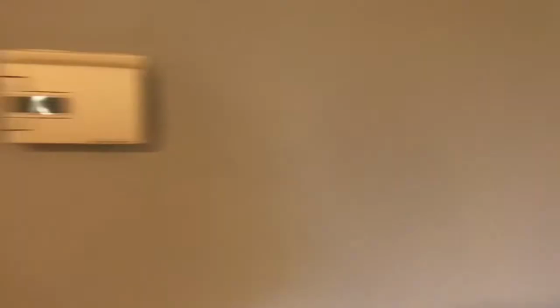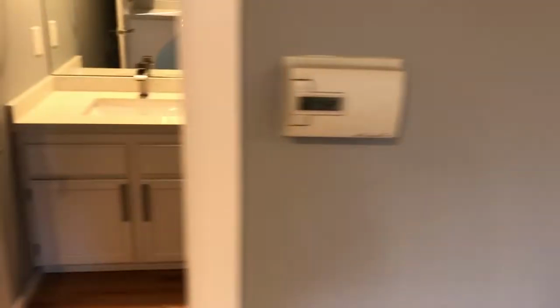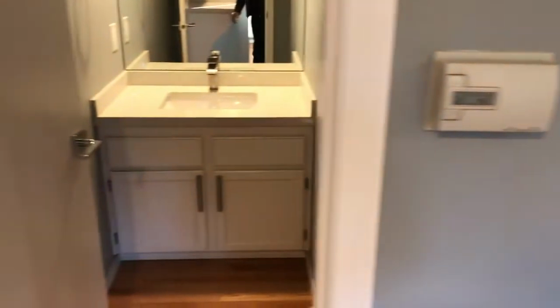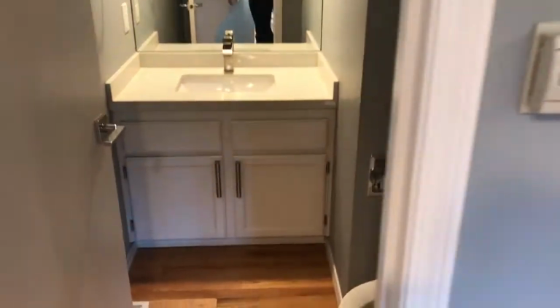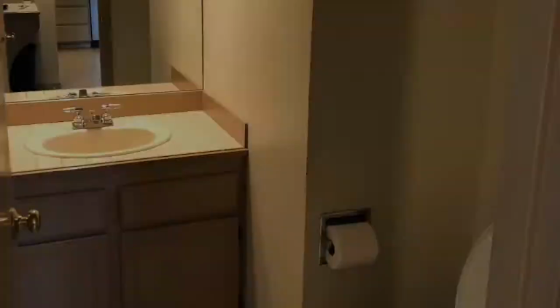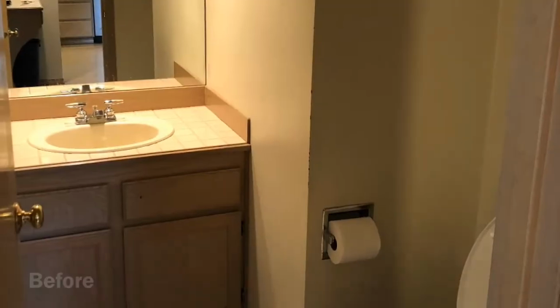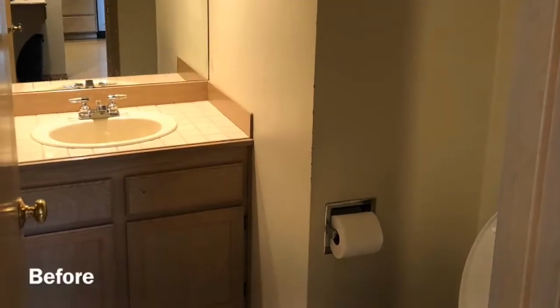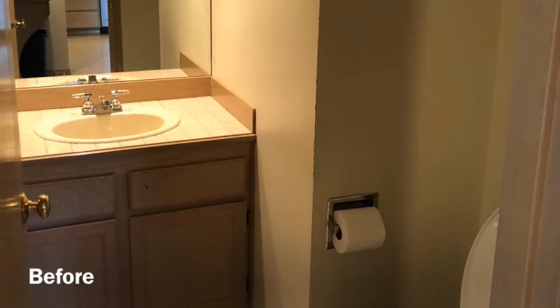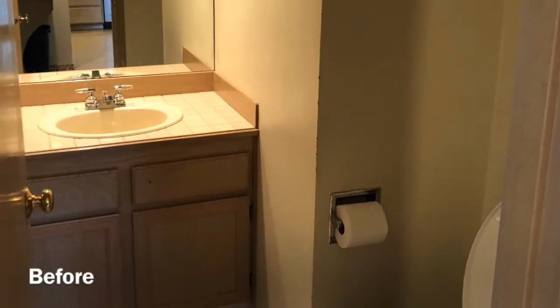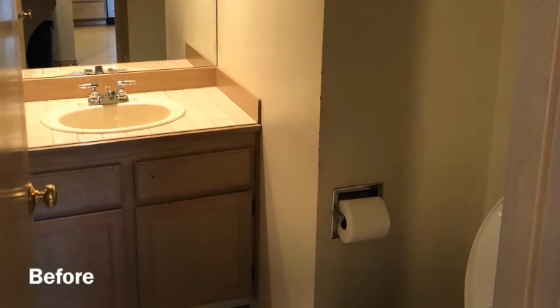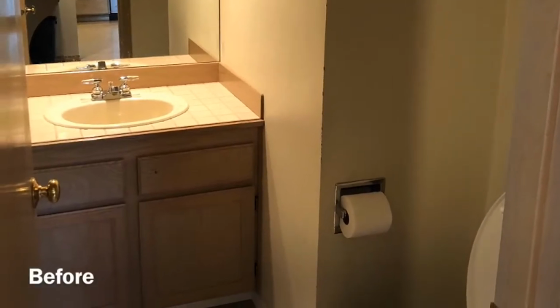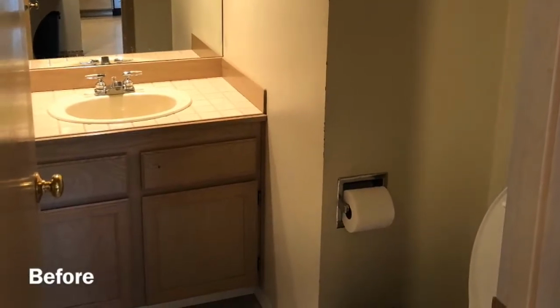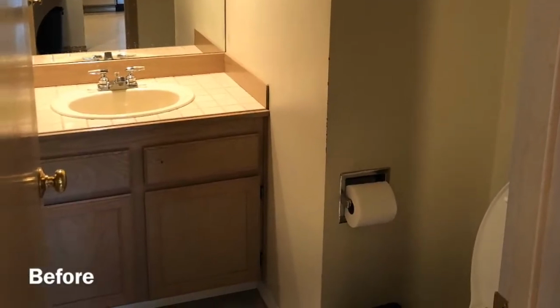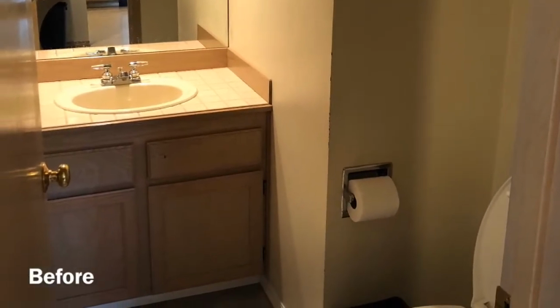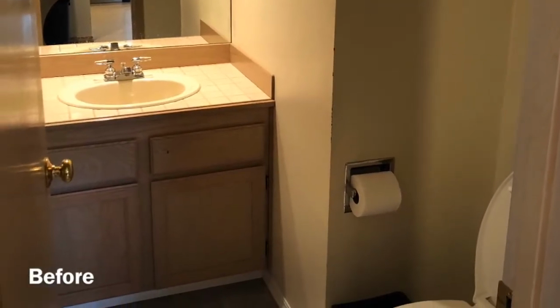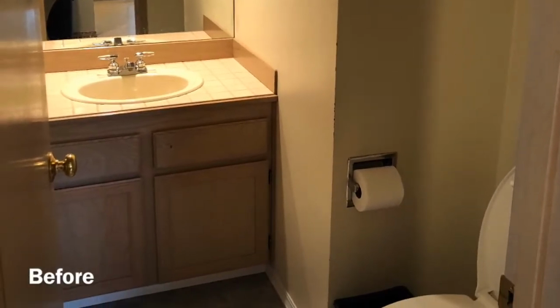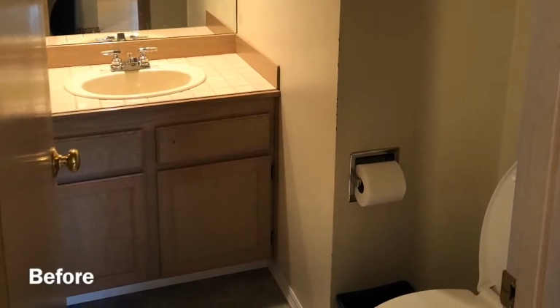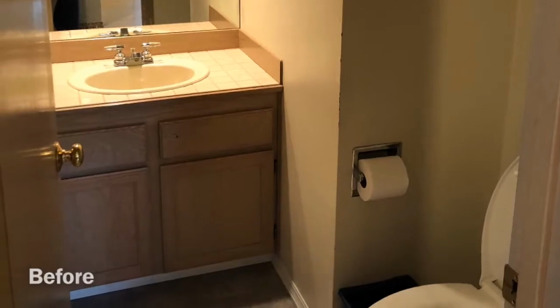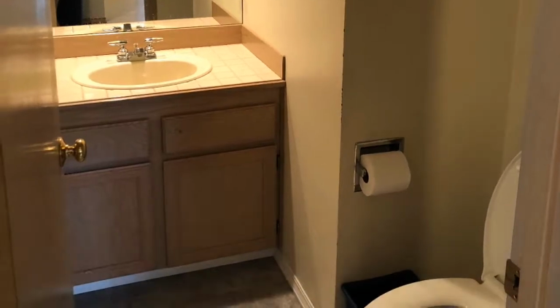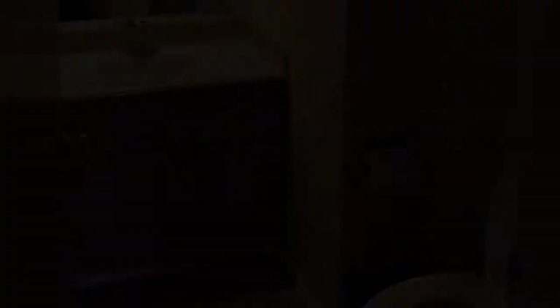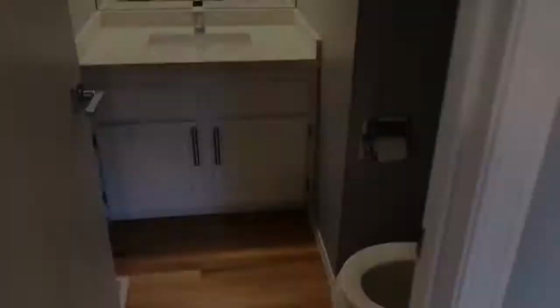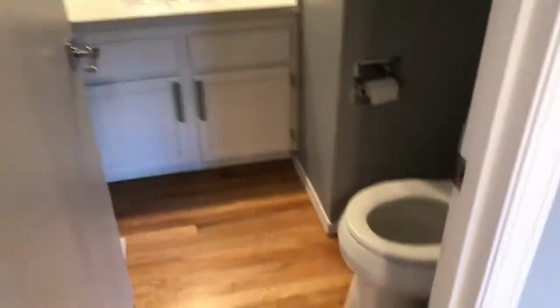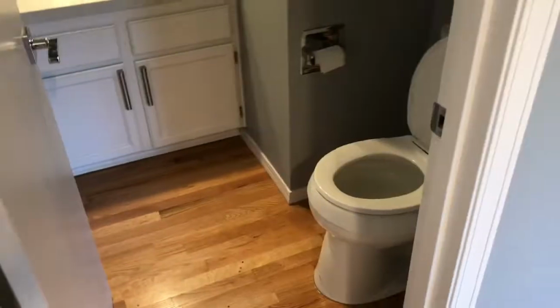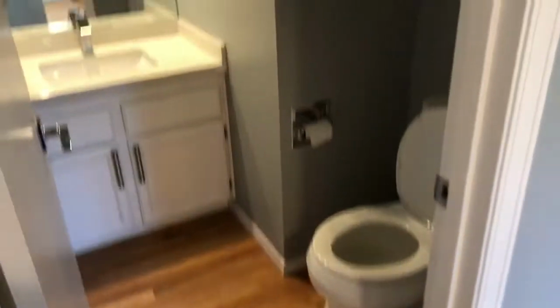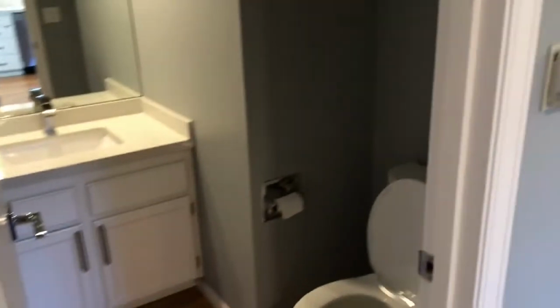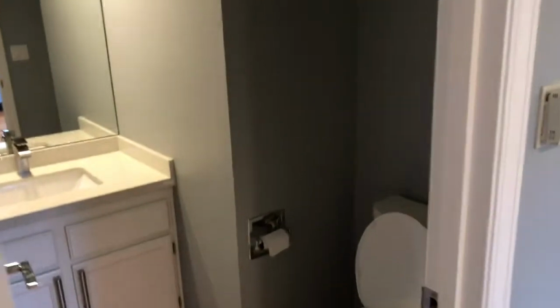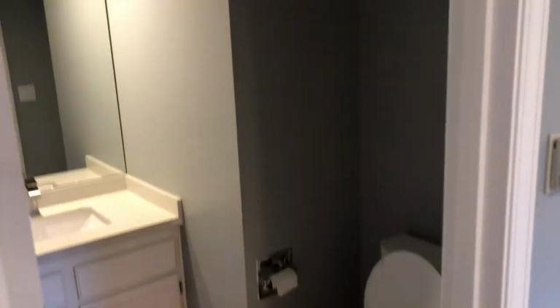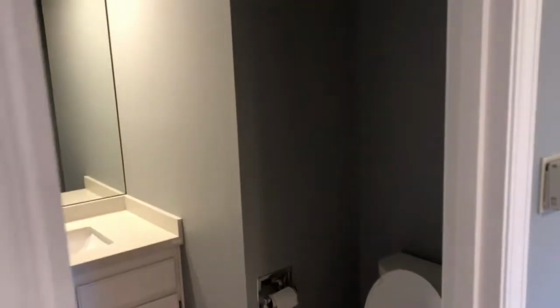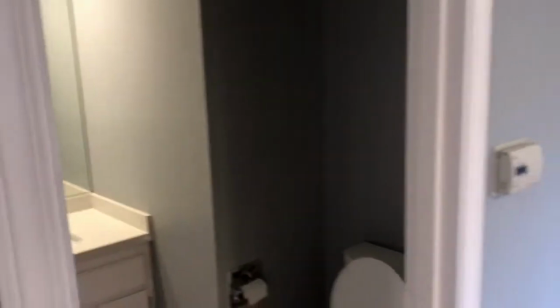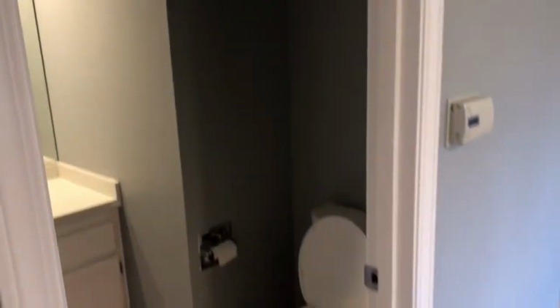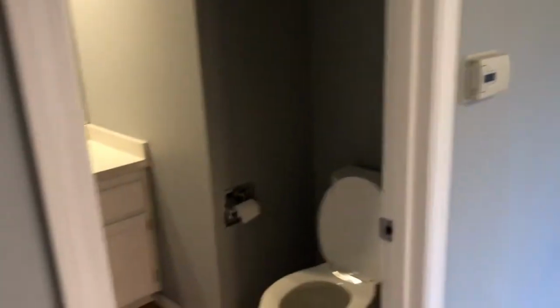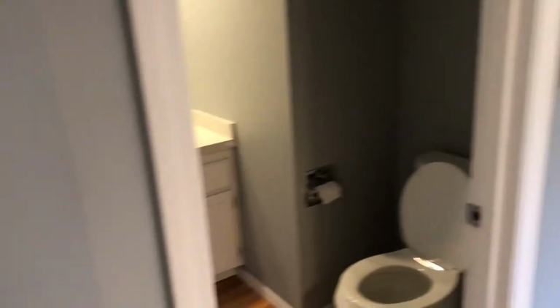We have a half bath. This is what it looks like before, and what it looks like currently — new countertops, refinished cabinets.